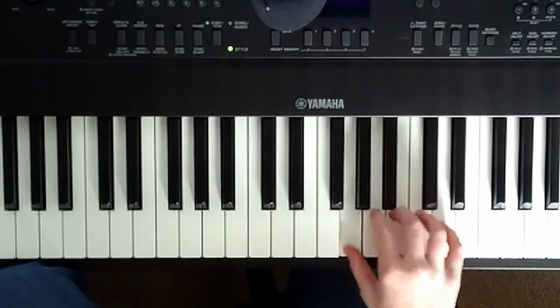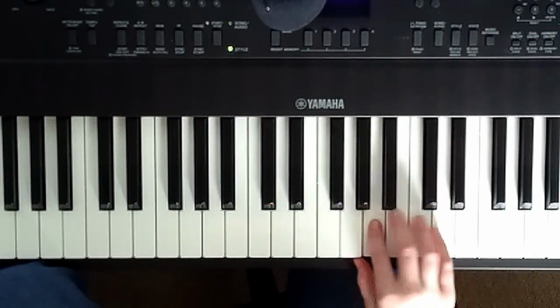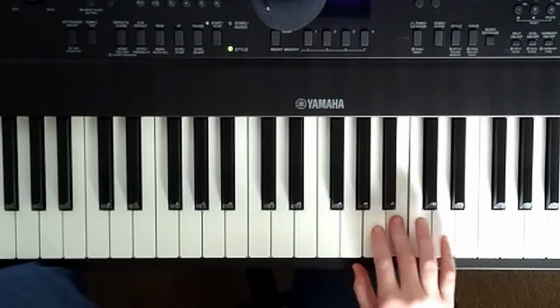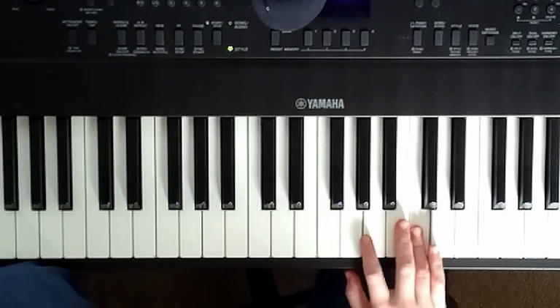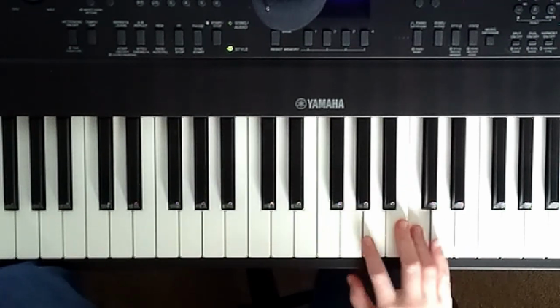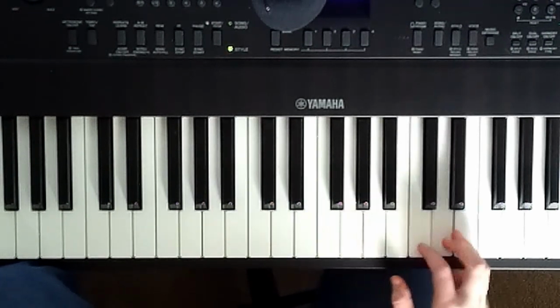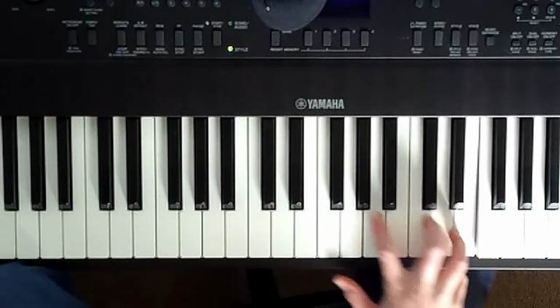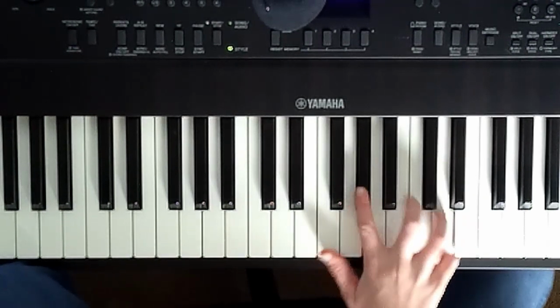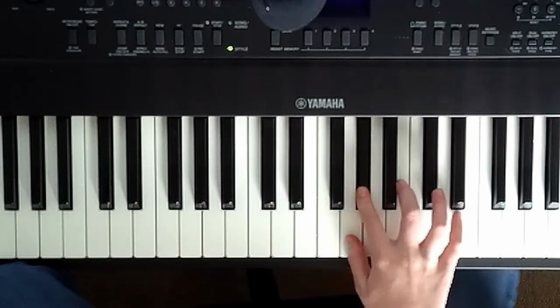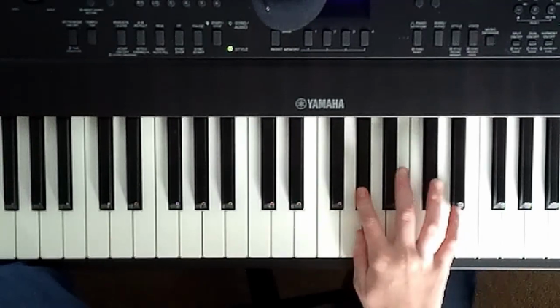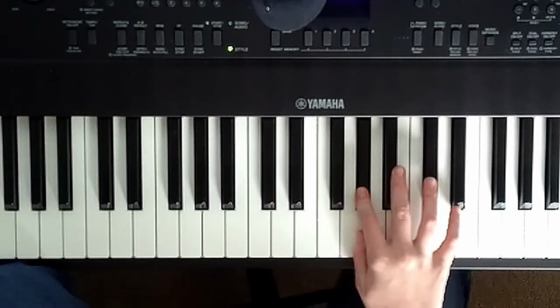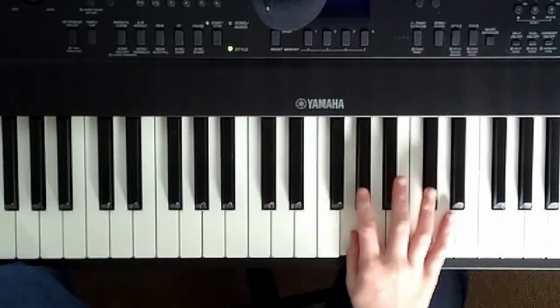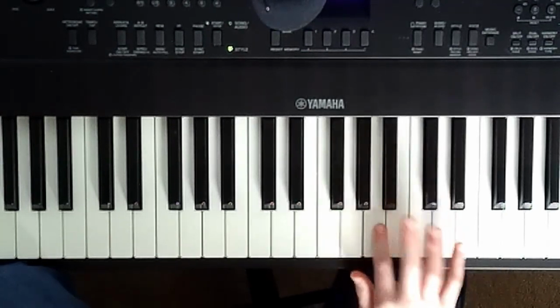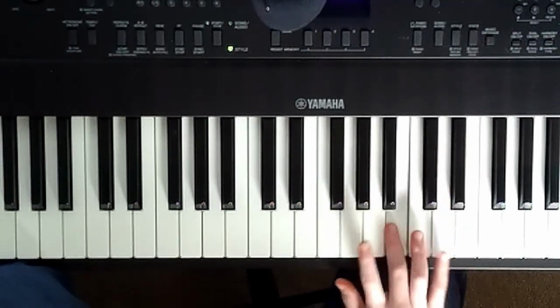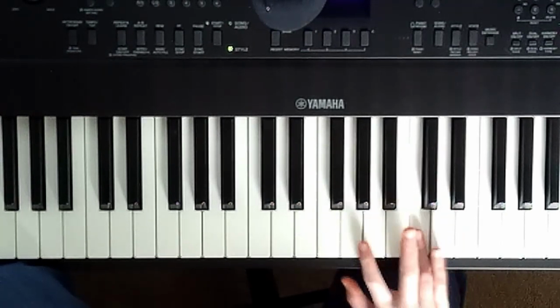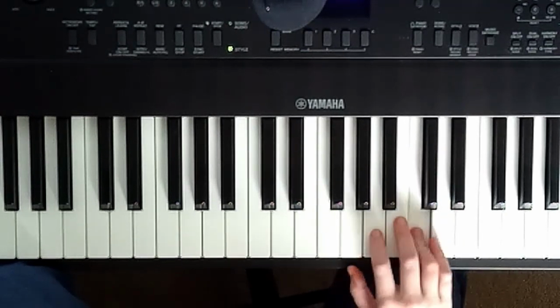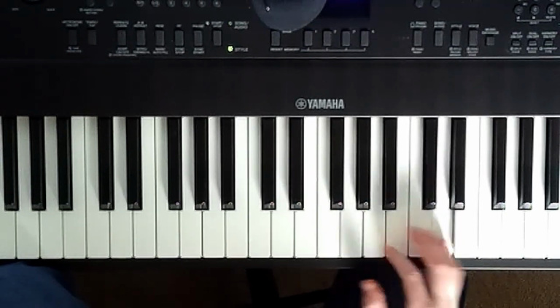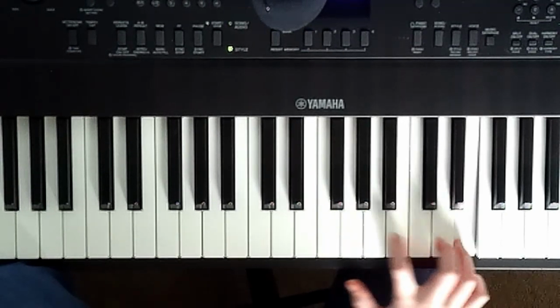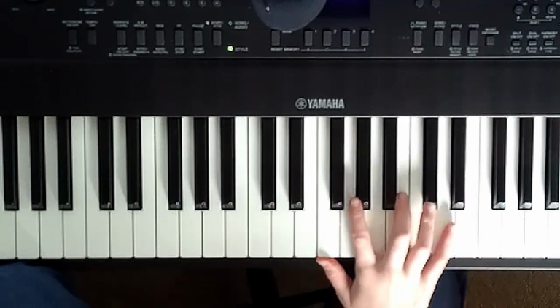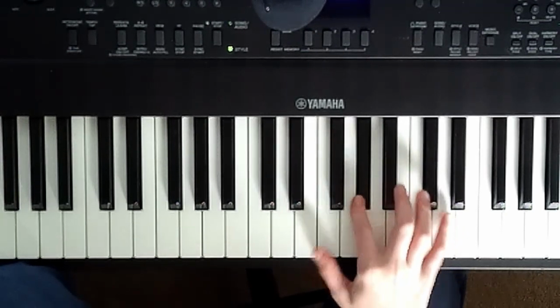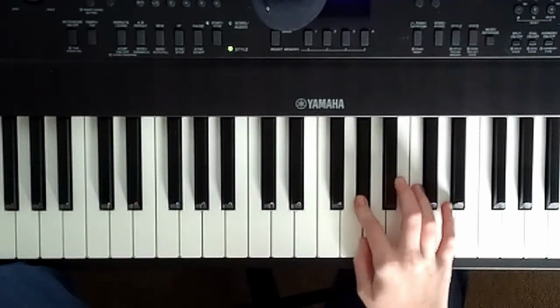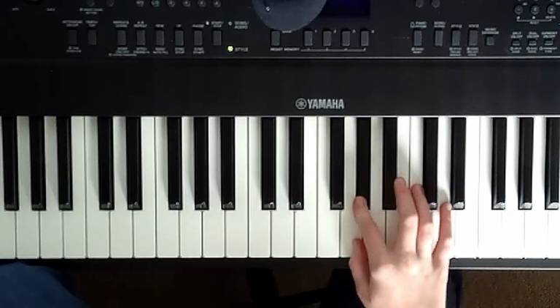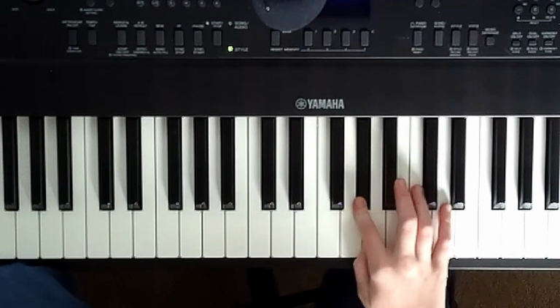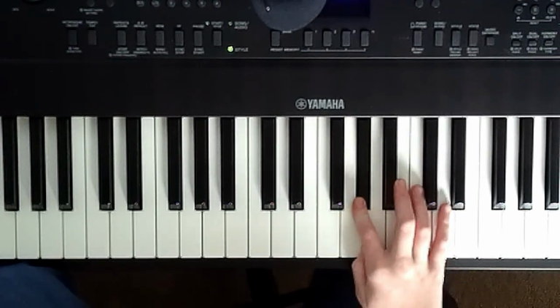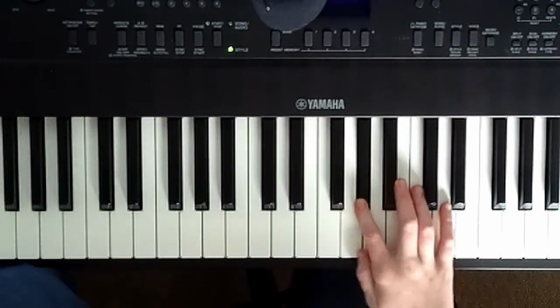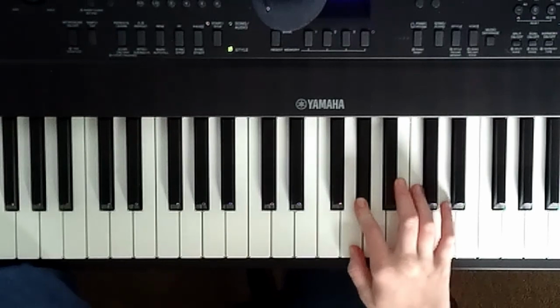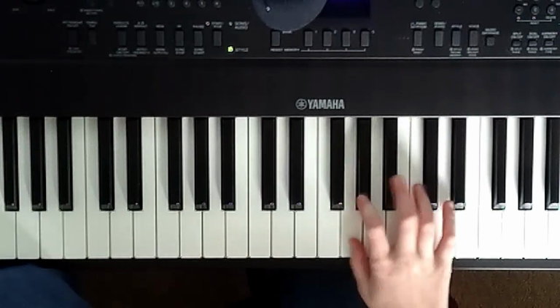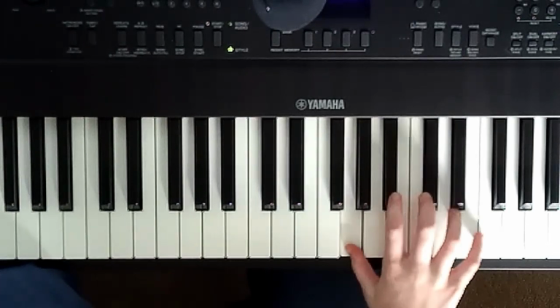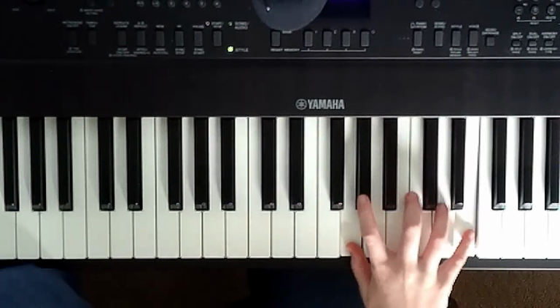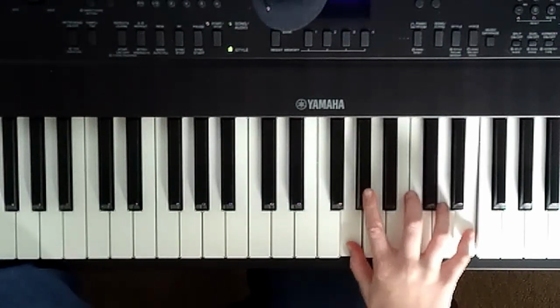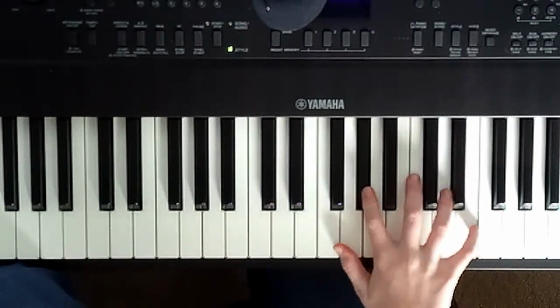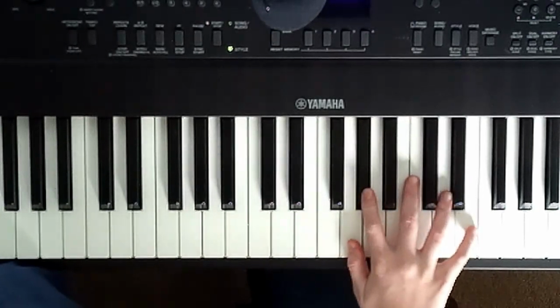G, A, B, C, D, E, G sharp. You're just walking up the white keys from G to E, and then you hit G sharp.